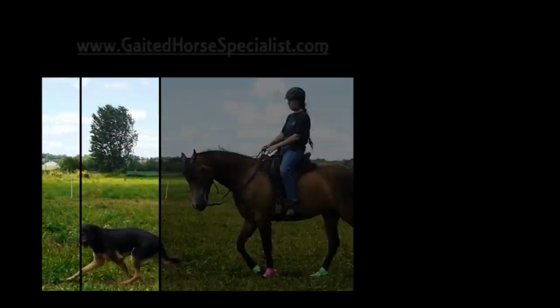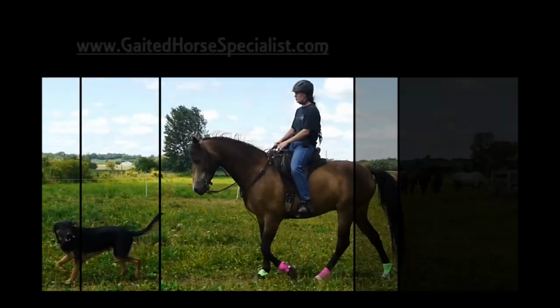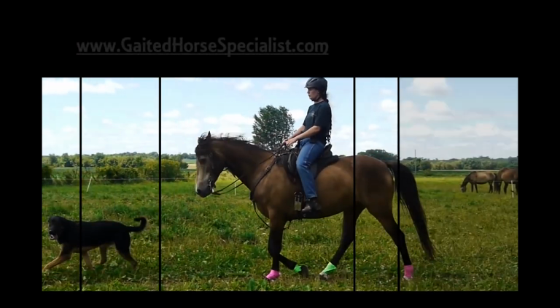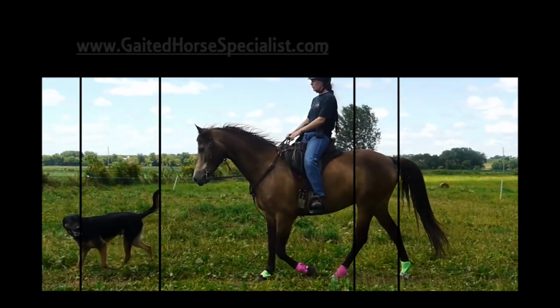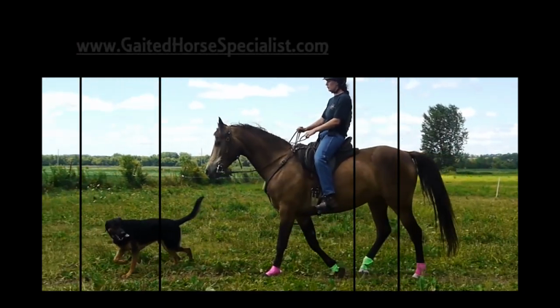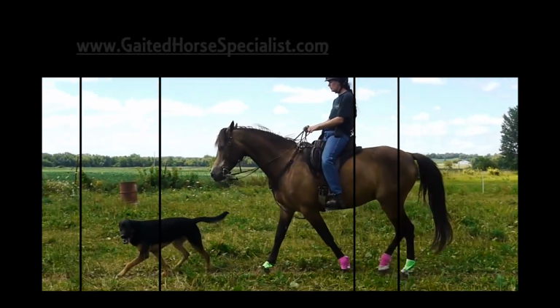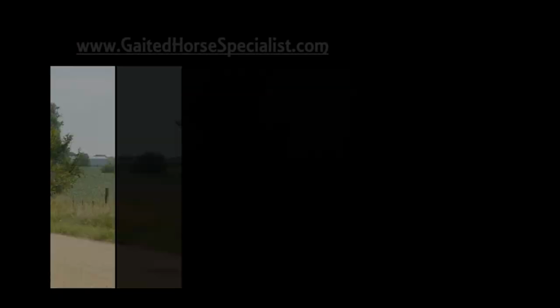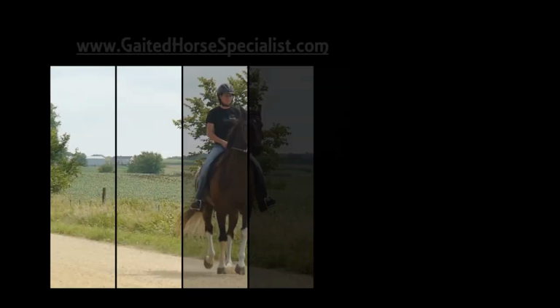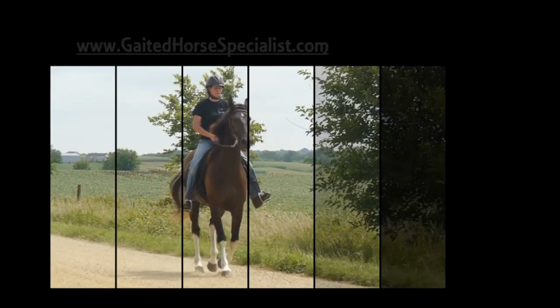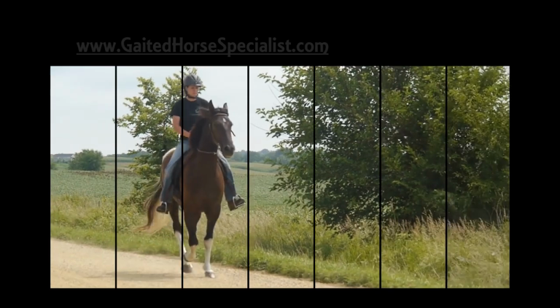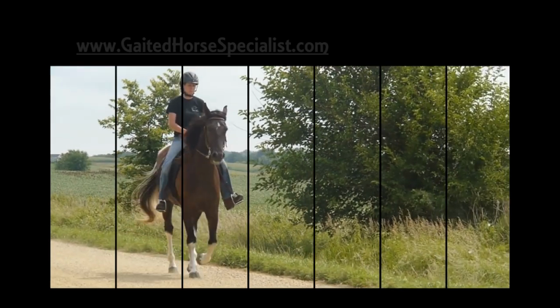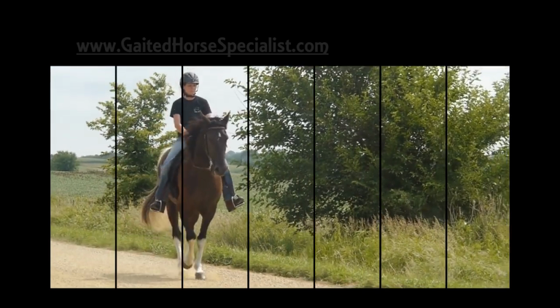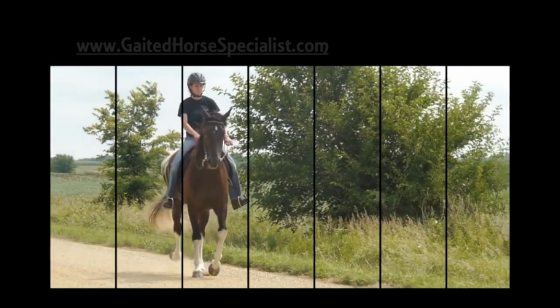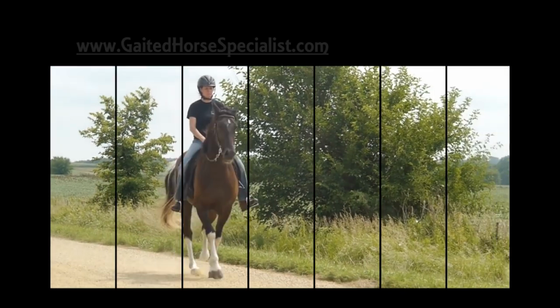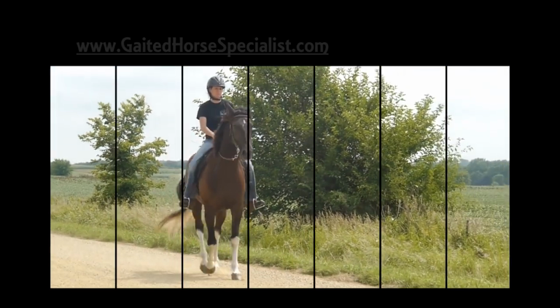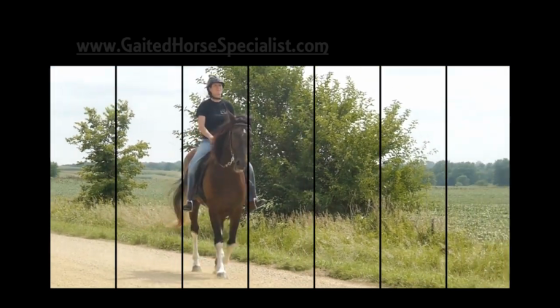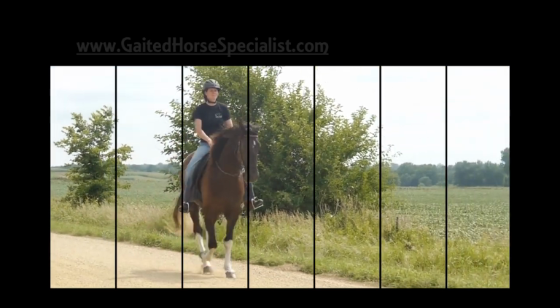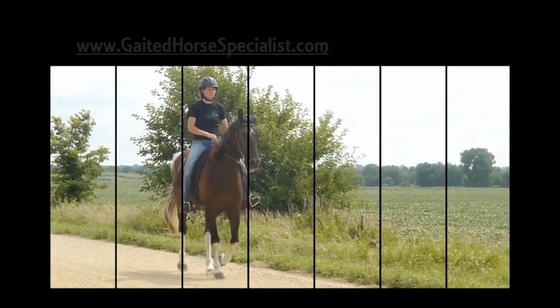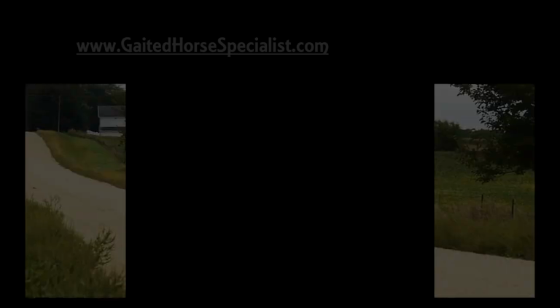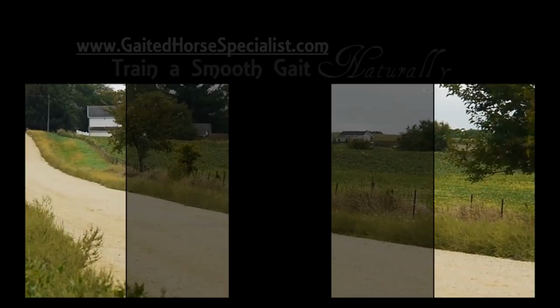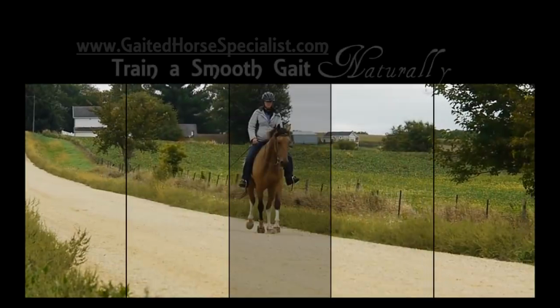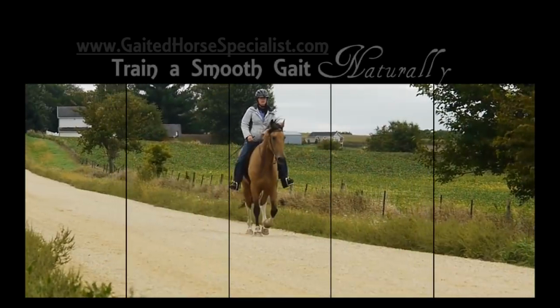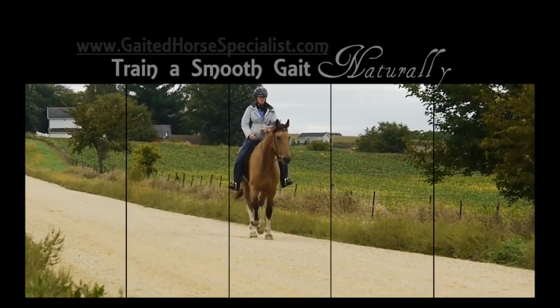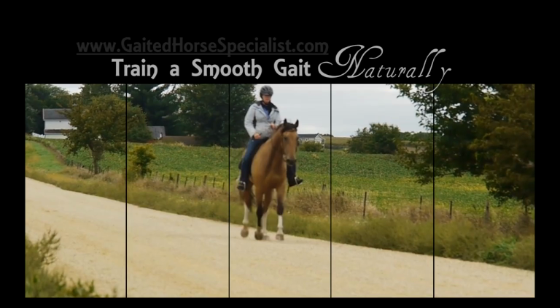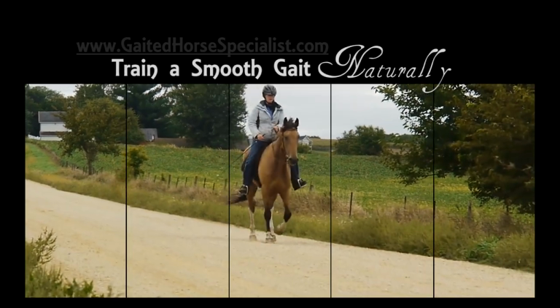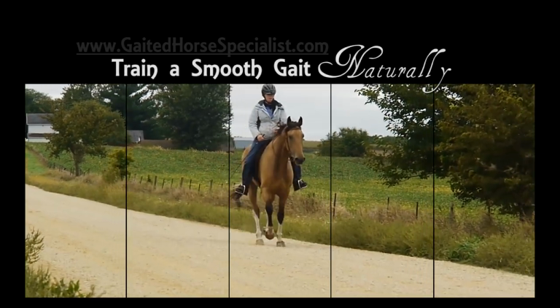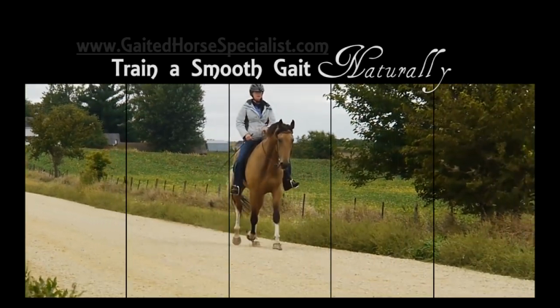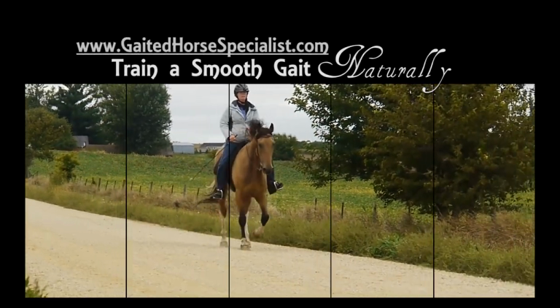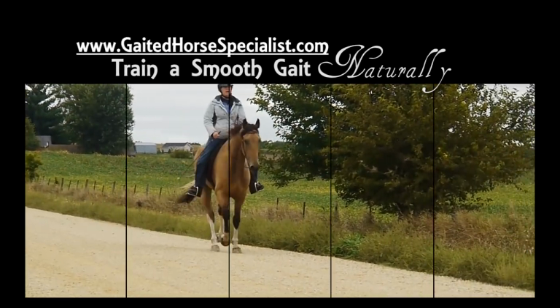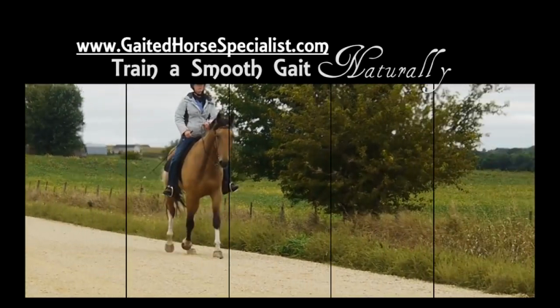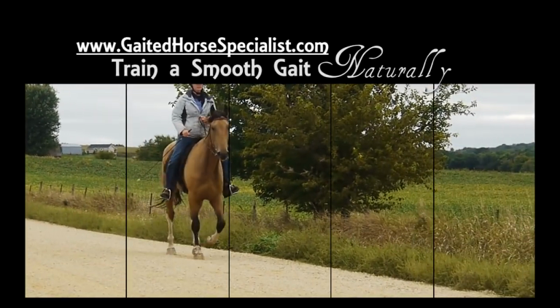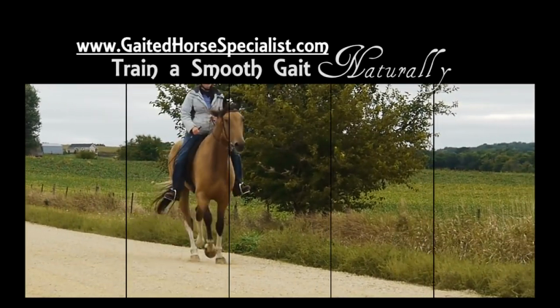Thank you so much for watching. I hope this video has helped you in some way. If you'd like to see more videos and keep updated on my clinics, go to my website, gaitedhorsespecialist.com. Thanks so much, have a great day.